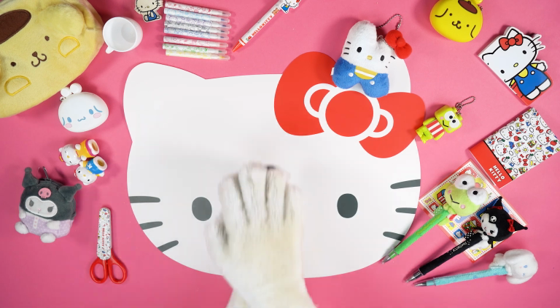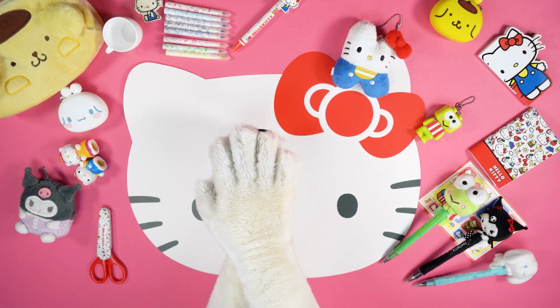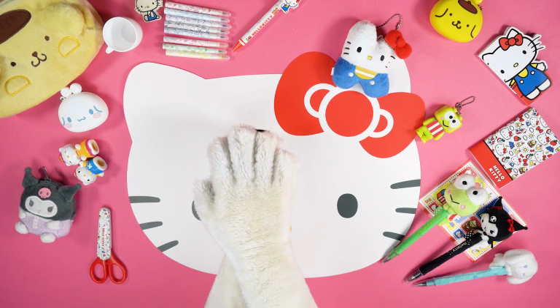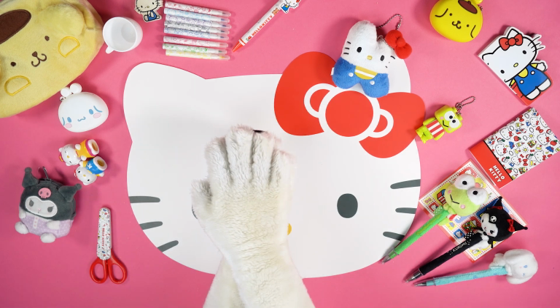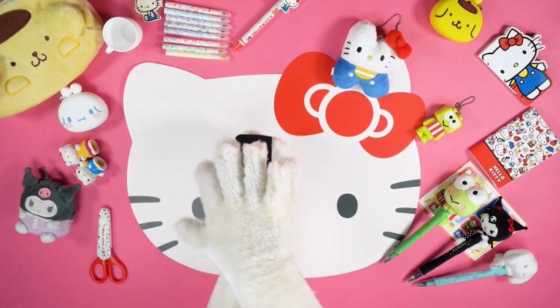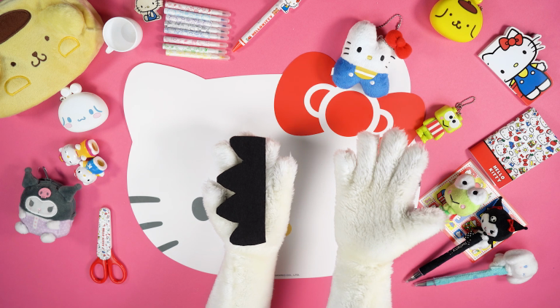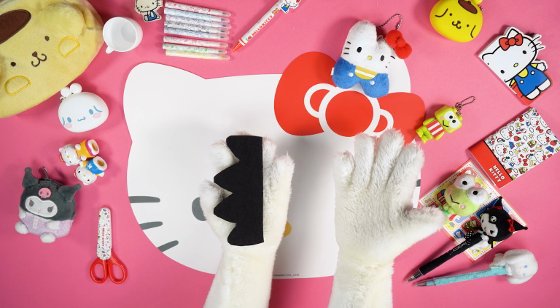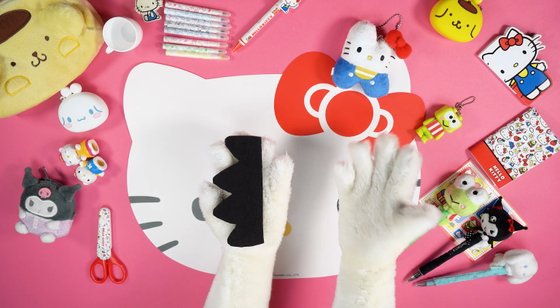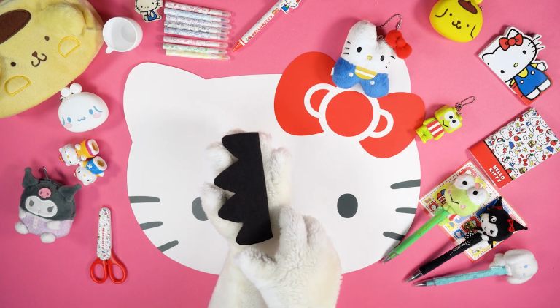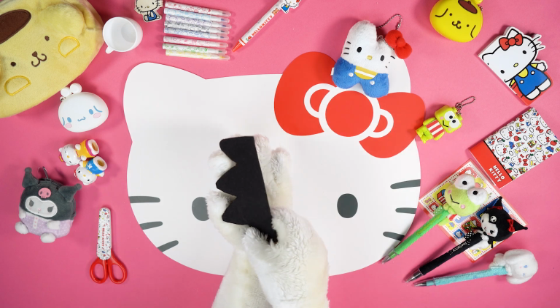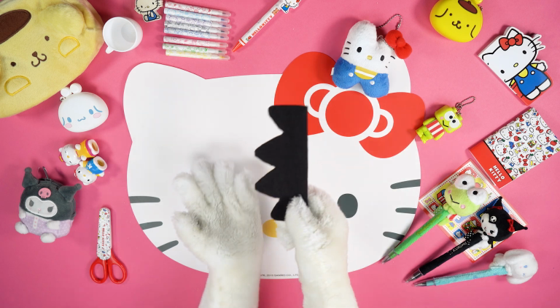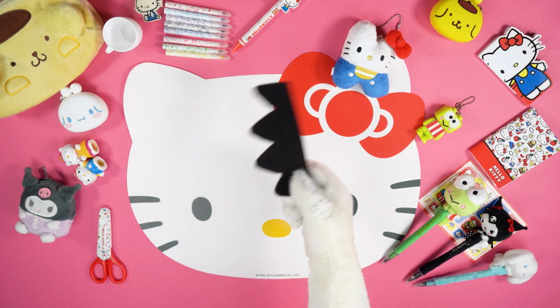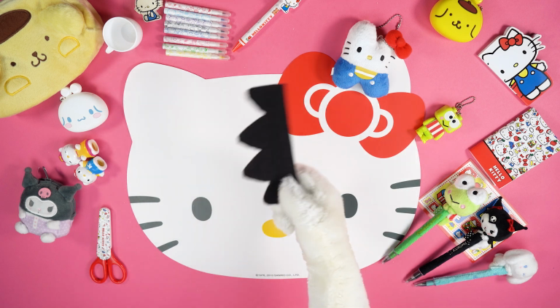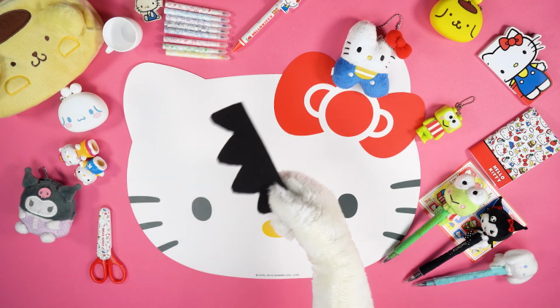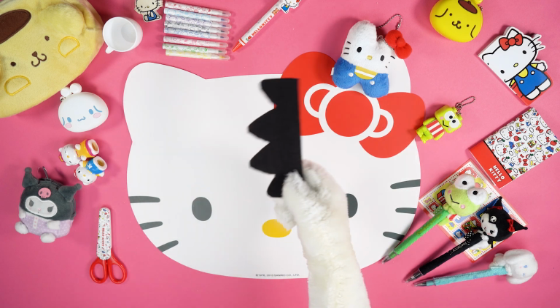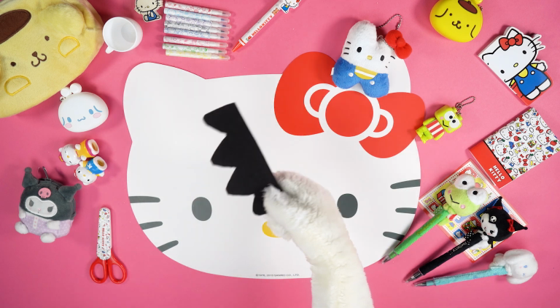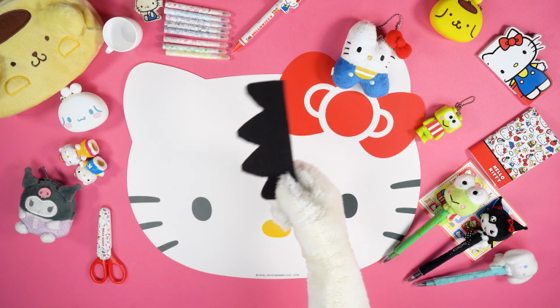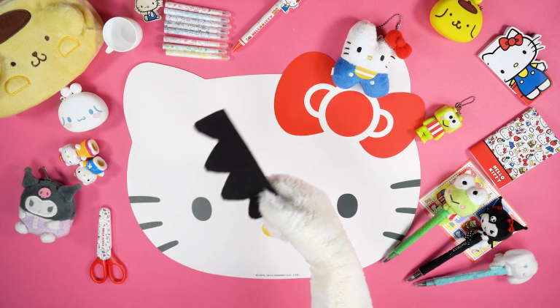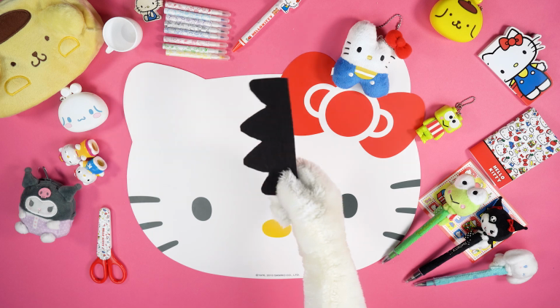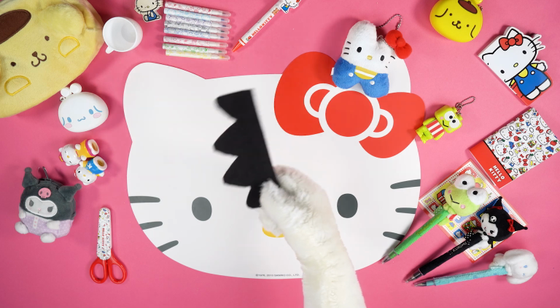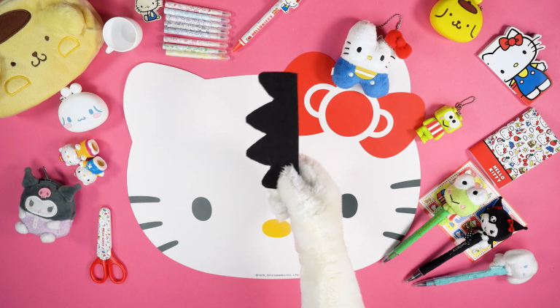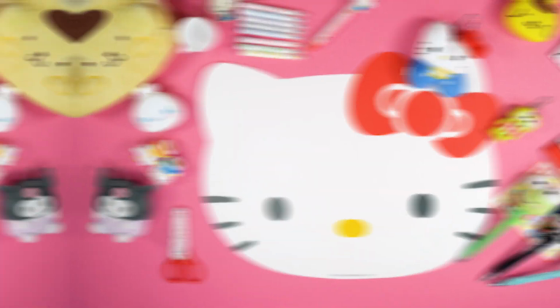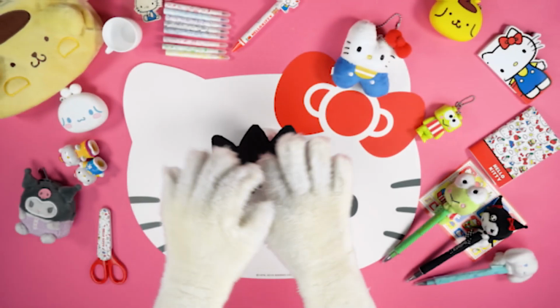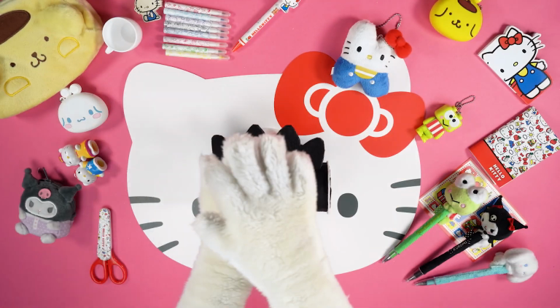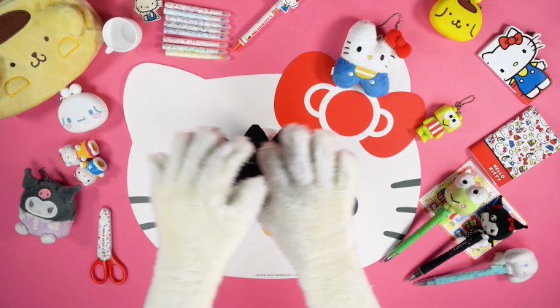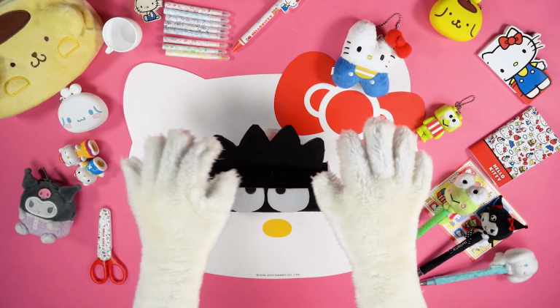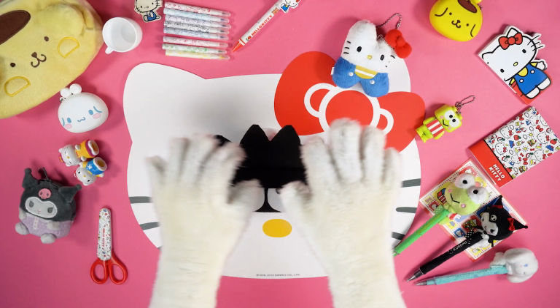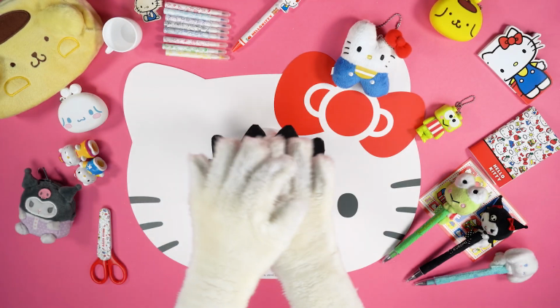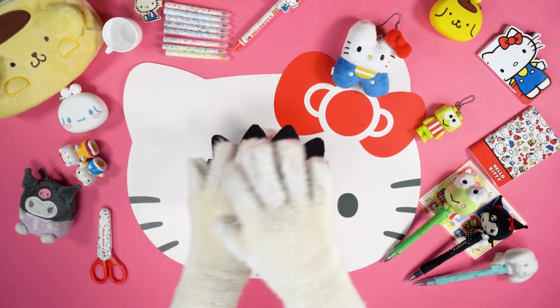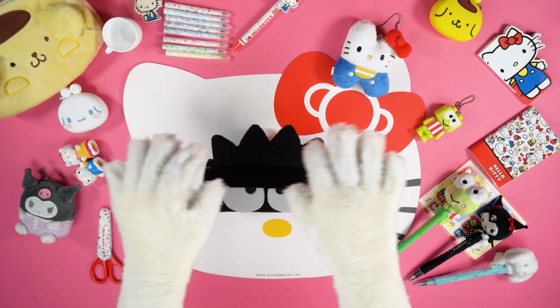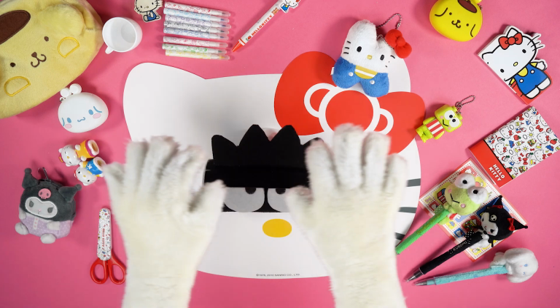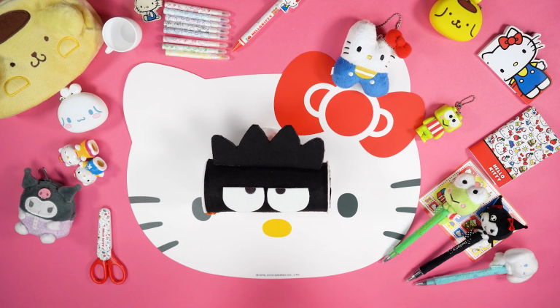Cut out Badtzmaru's crest with the help of the pattern that you can find in the description below this video, then stick it on the body of the pencil case. Finally, take the orange thread and tie the felt opening.